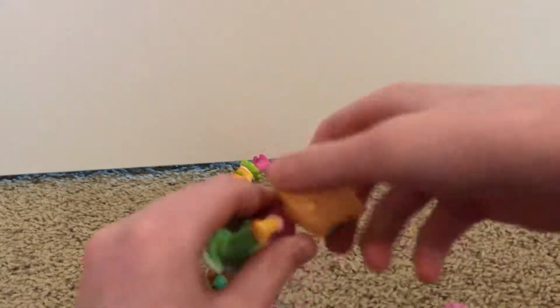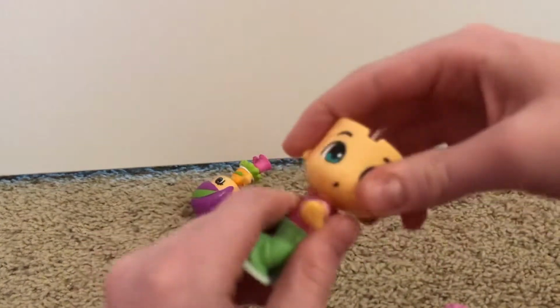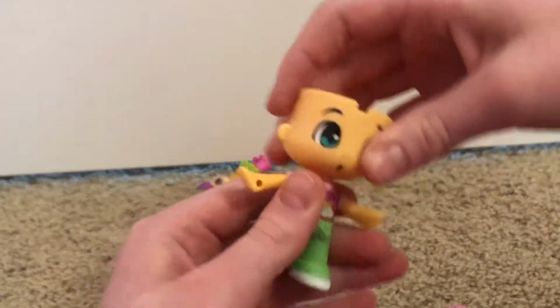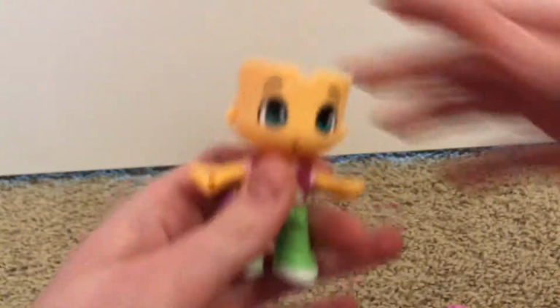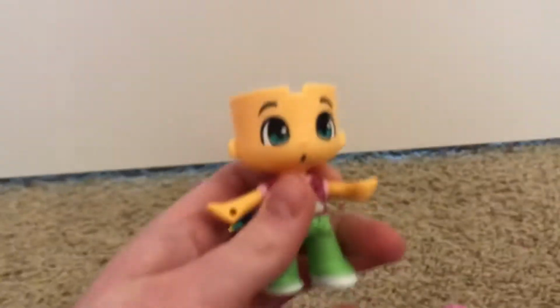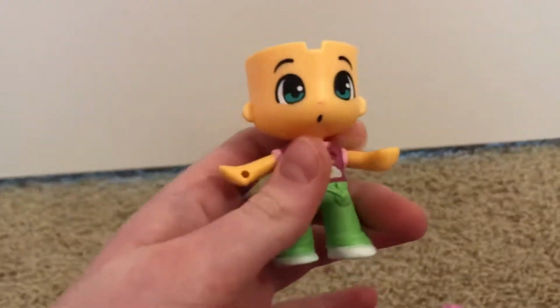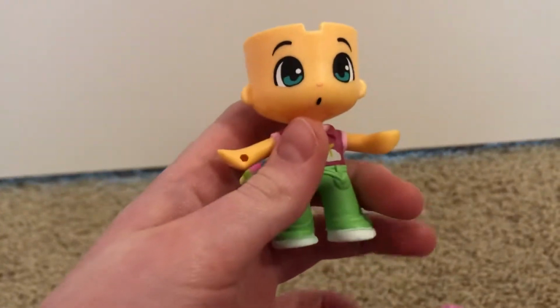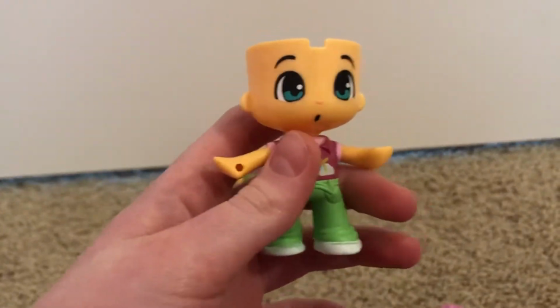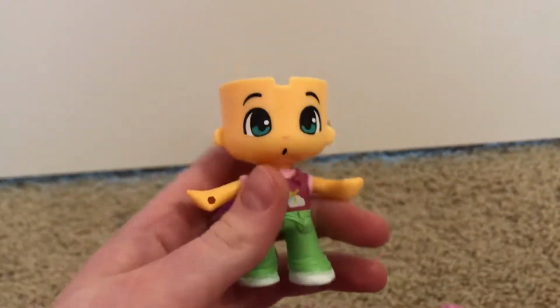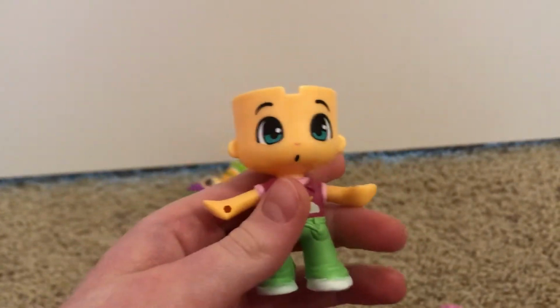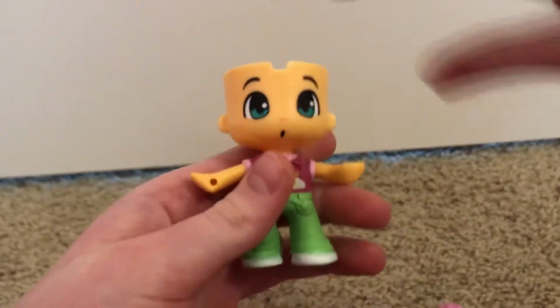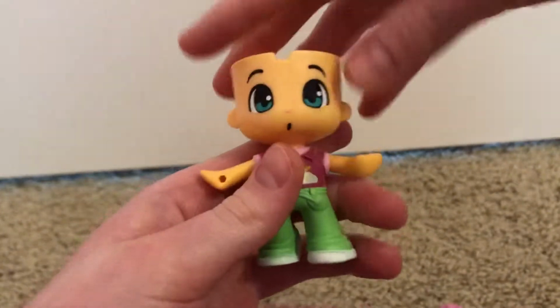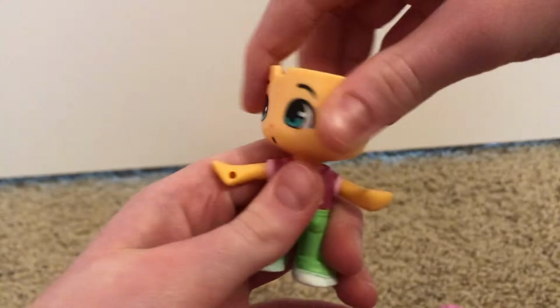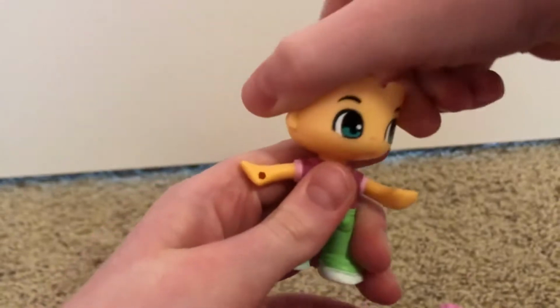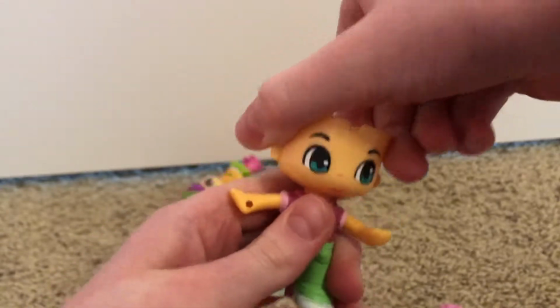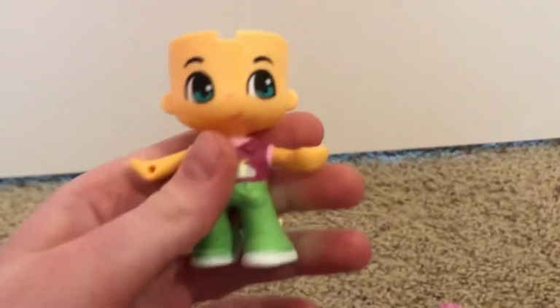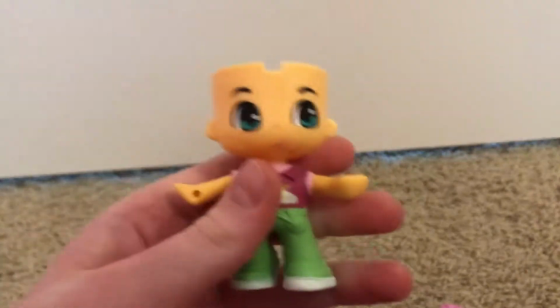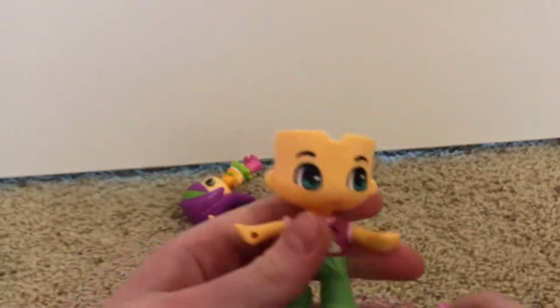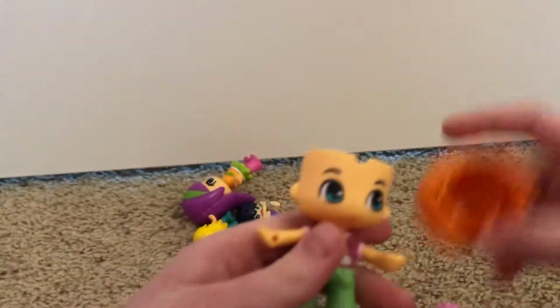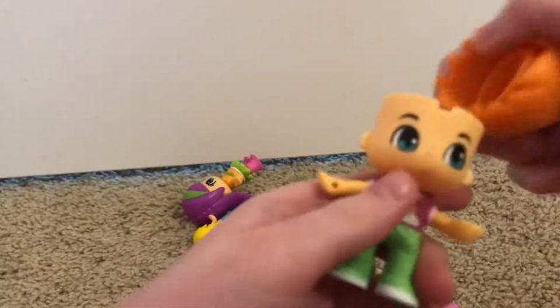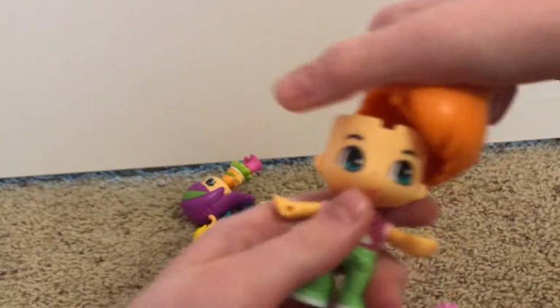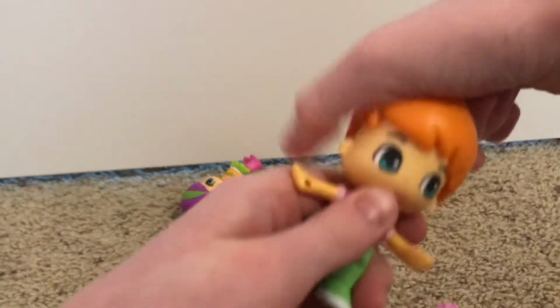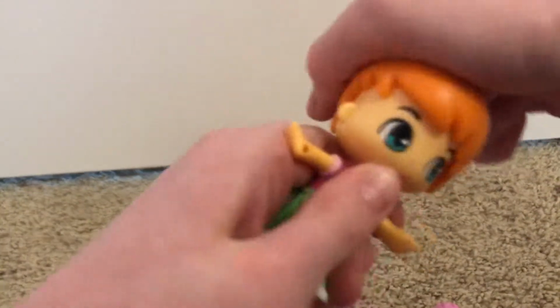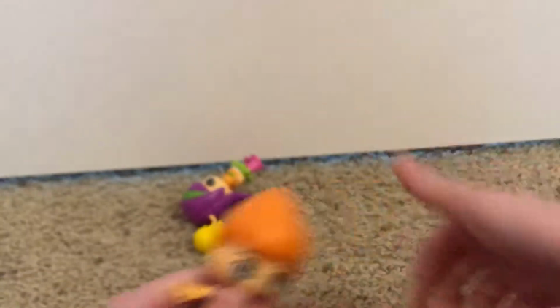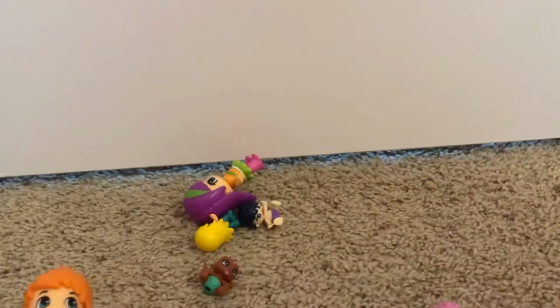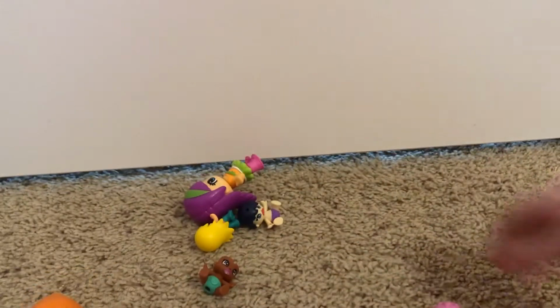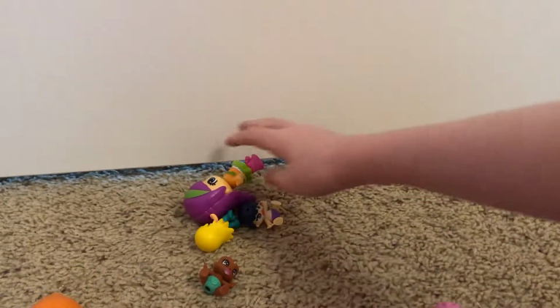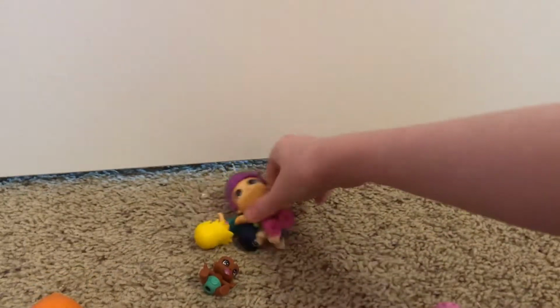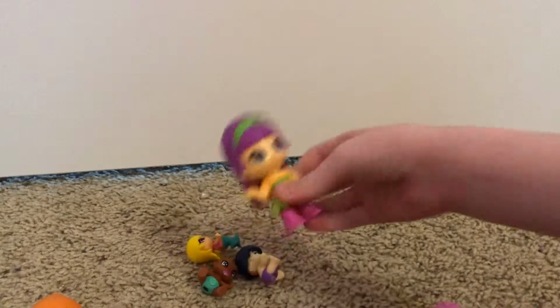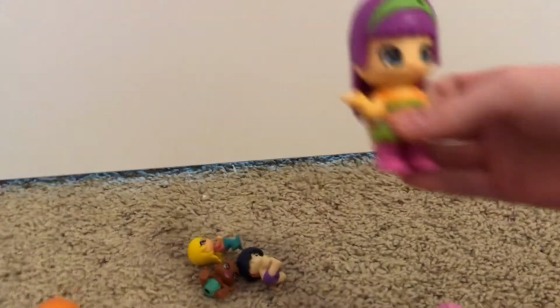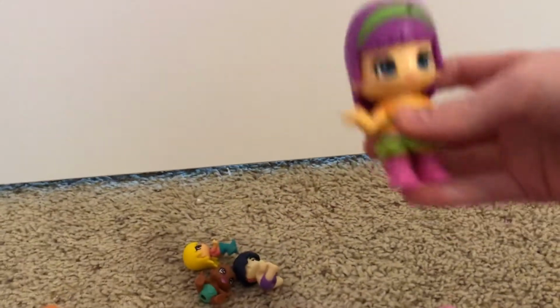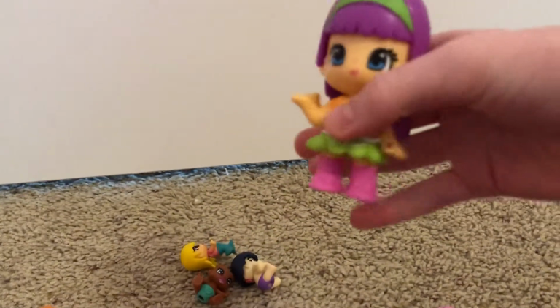You can switch their head around — so now he has a surprised face on. Here's his hair. Next thing we're going to be looking at is the little girl.